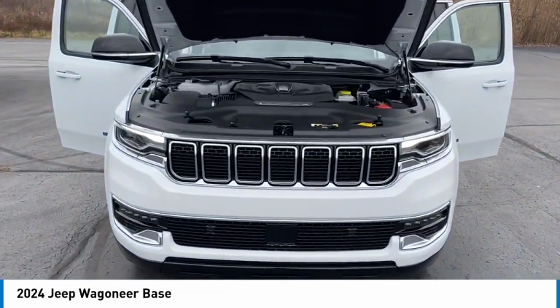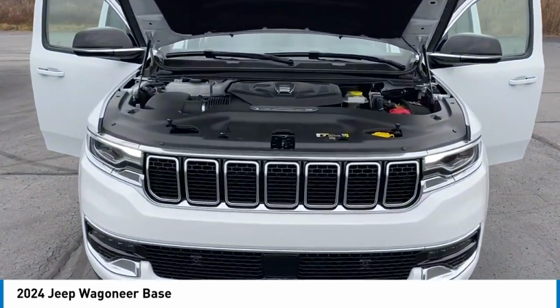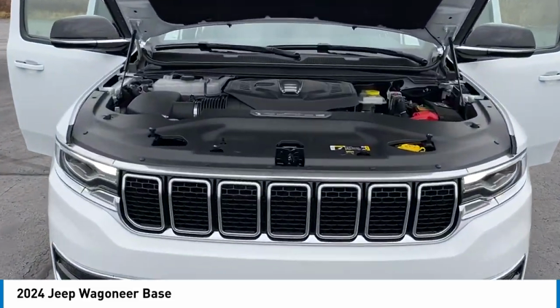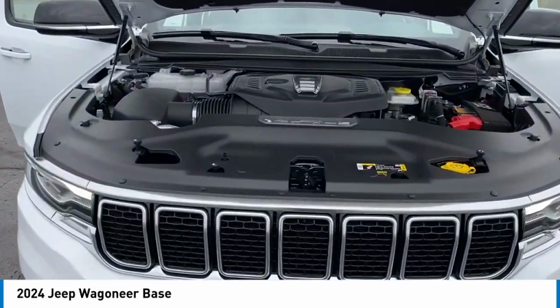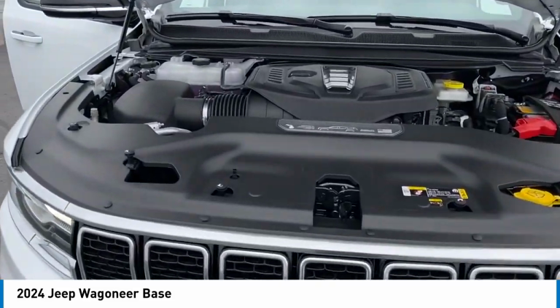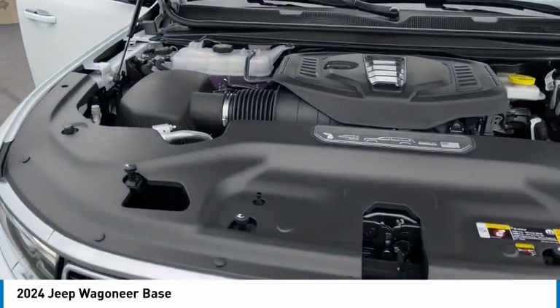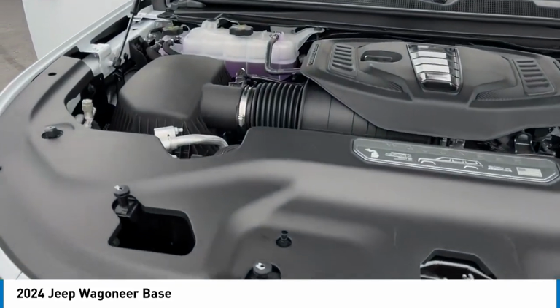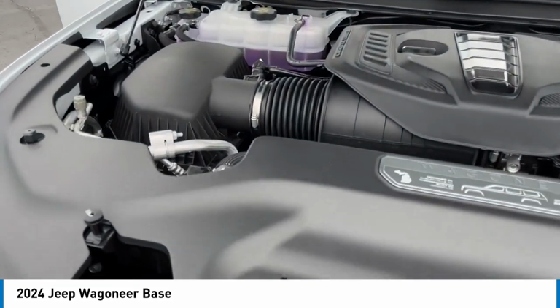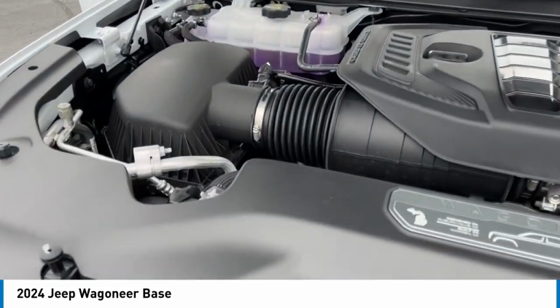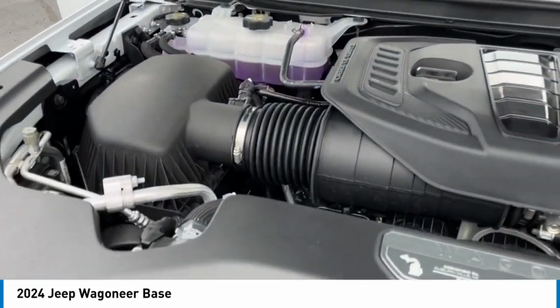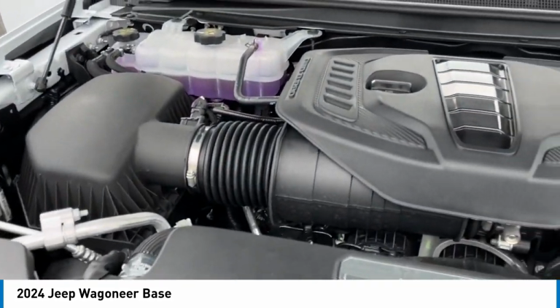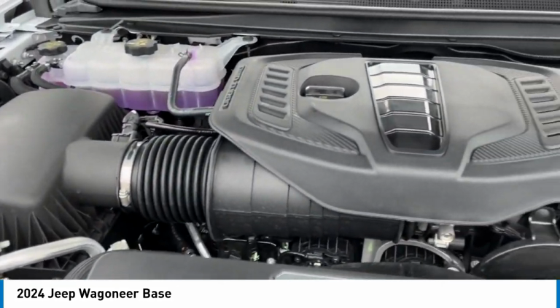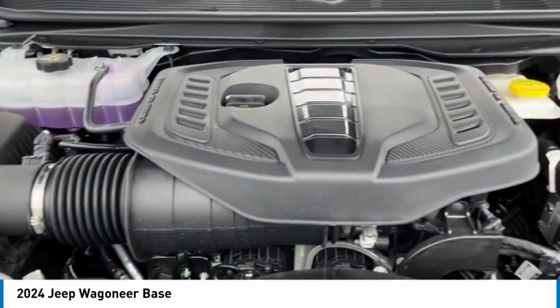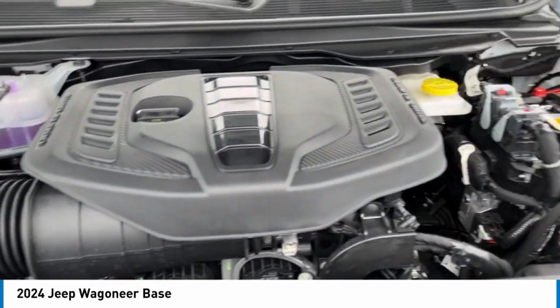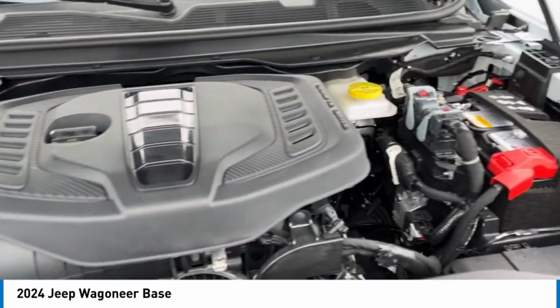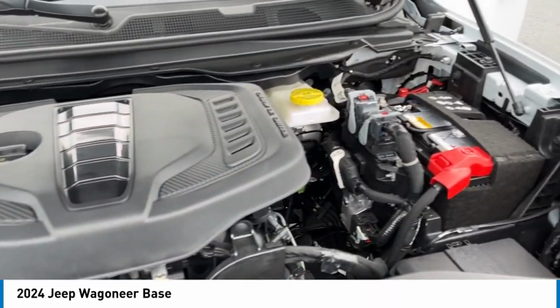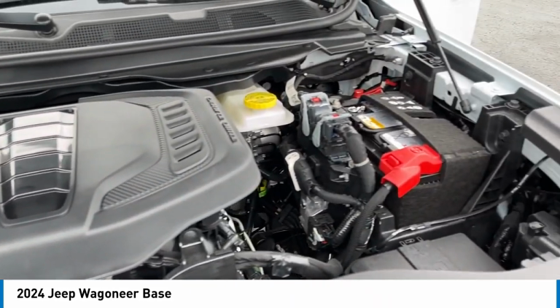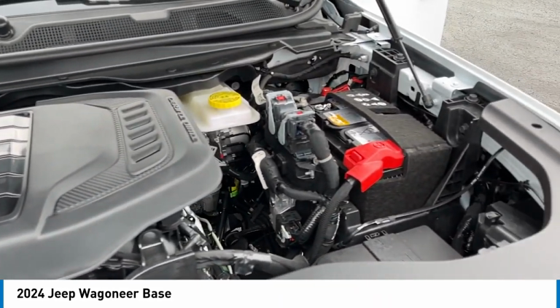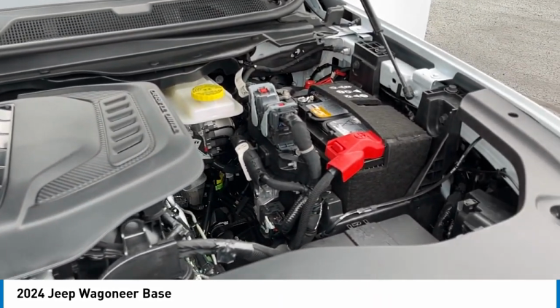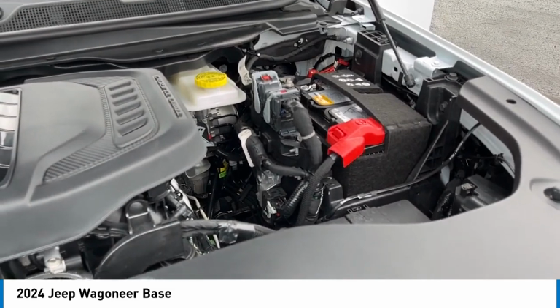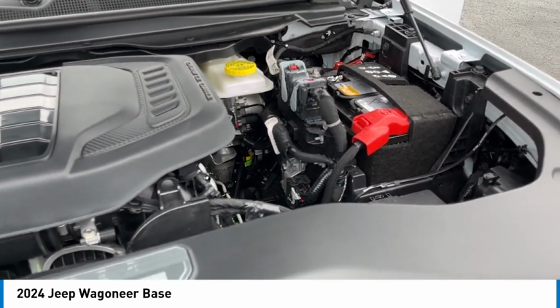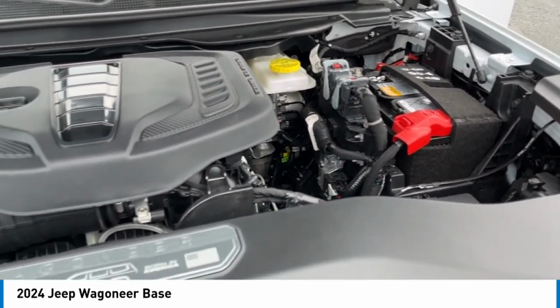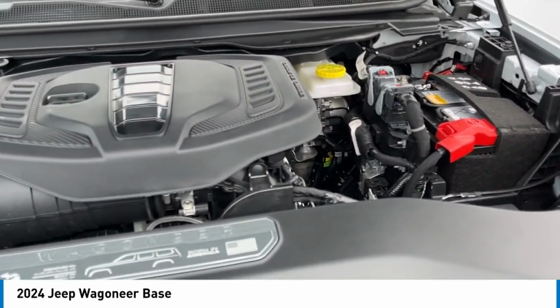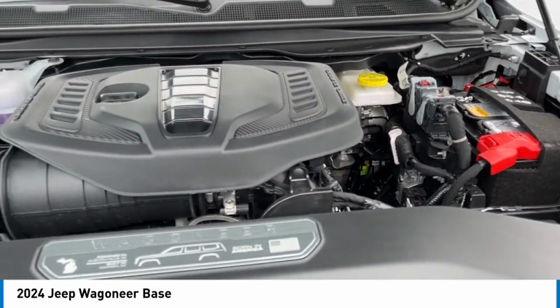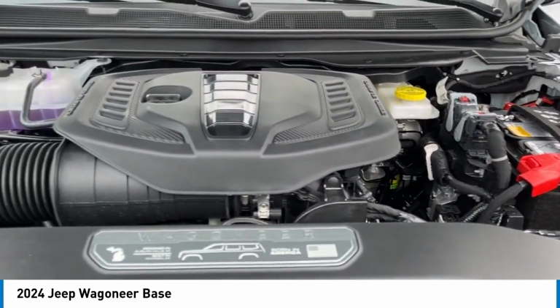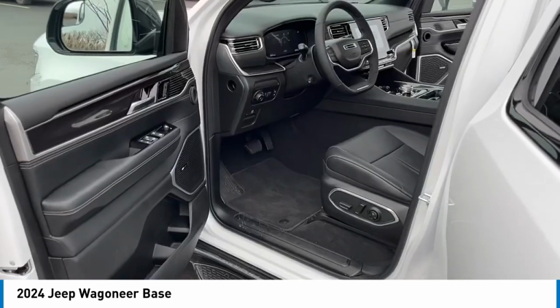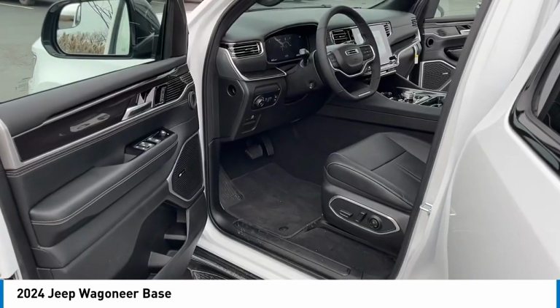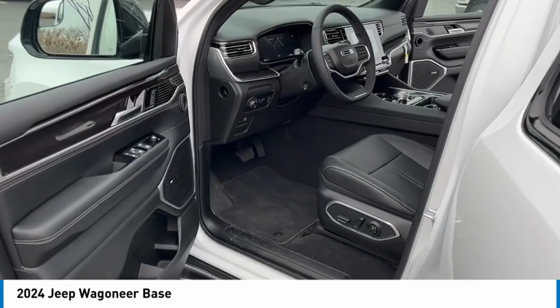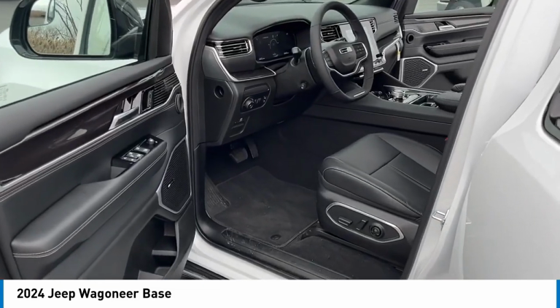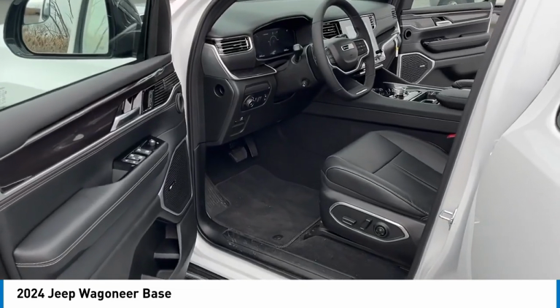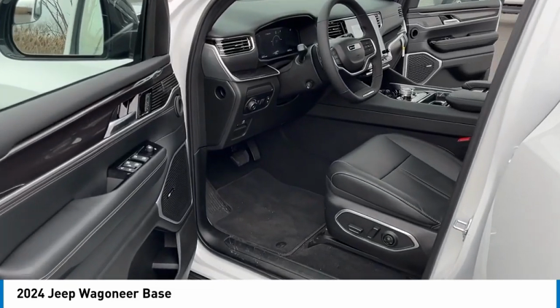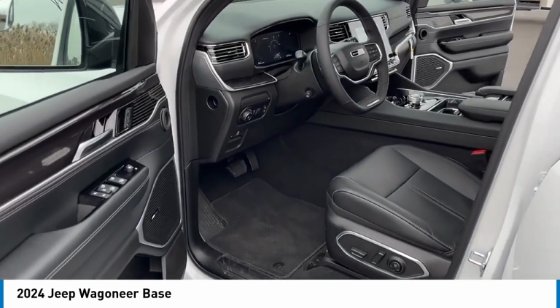Remote keyless entry, fog lights, 4-wheel disc brakes, speed control, adjustable roof rail crossbars. If you like it online, you'll love it in your driveway. Take it for a spin today.